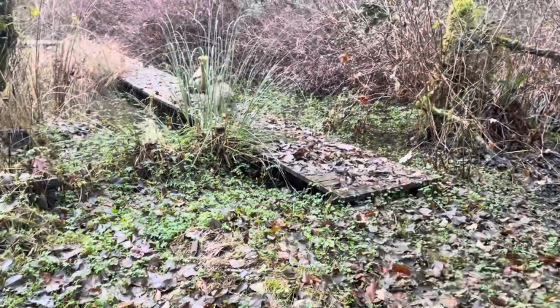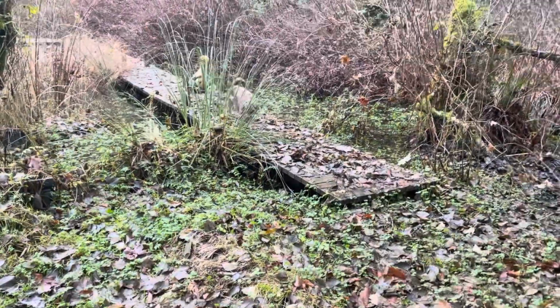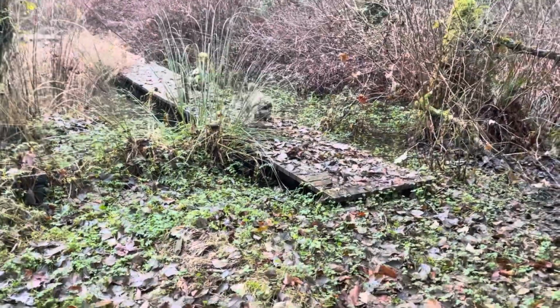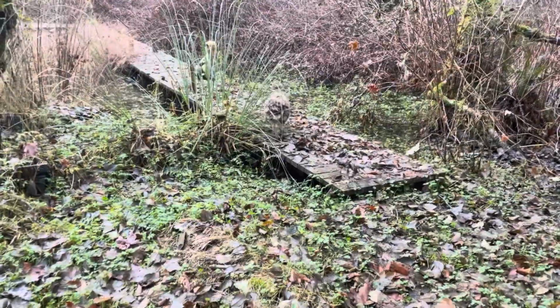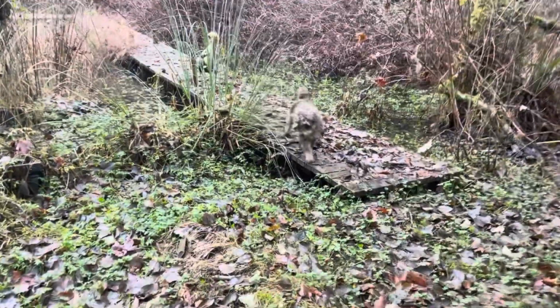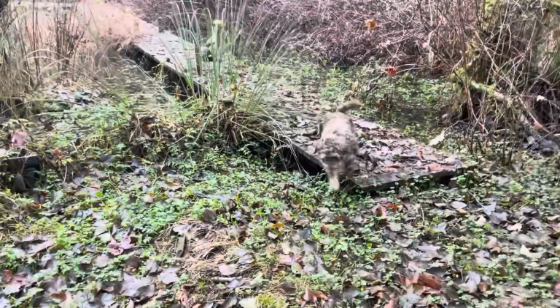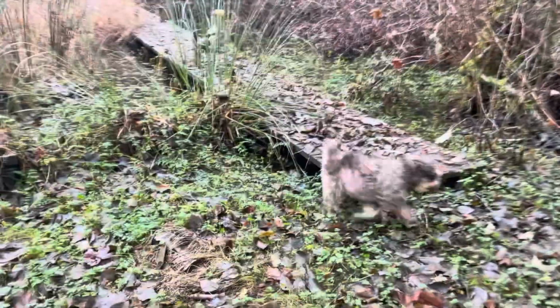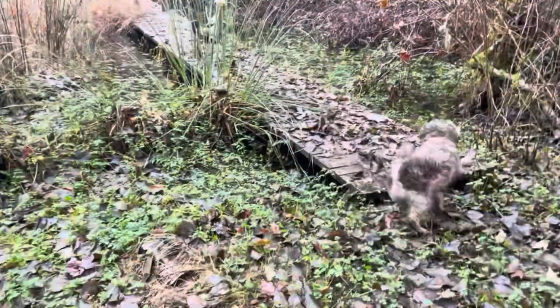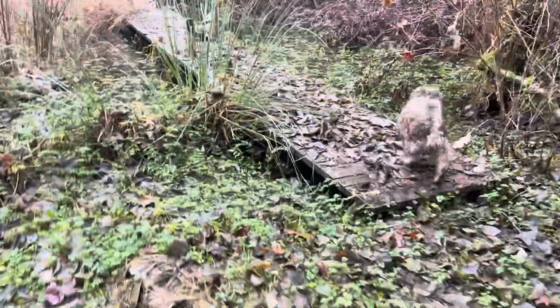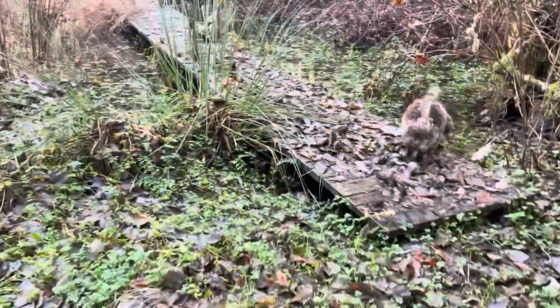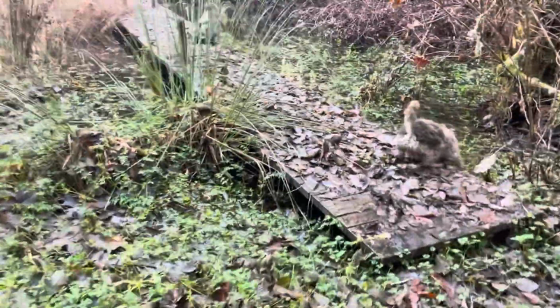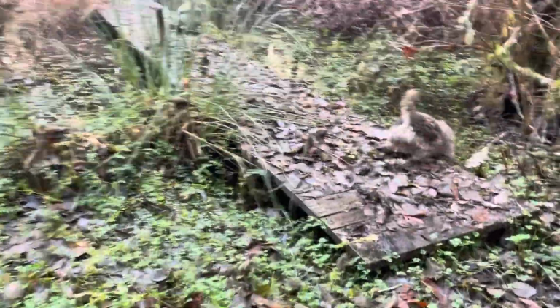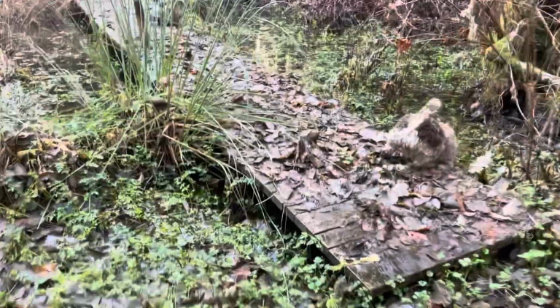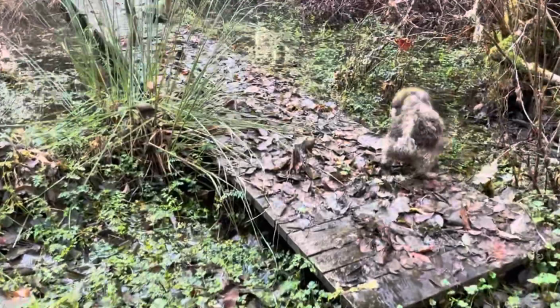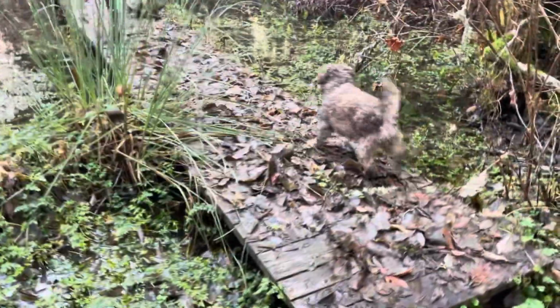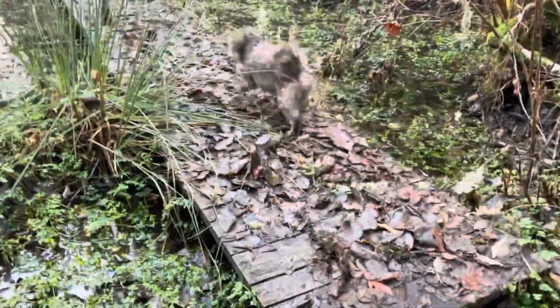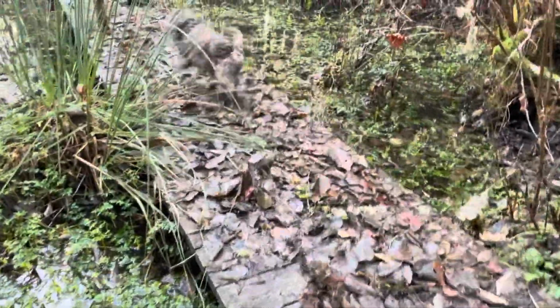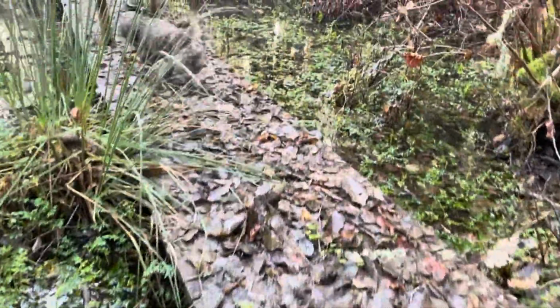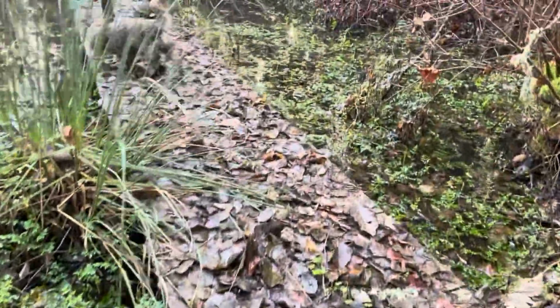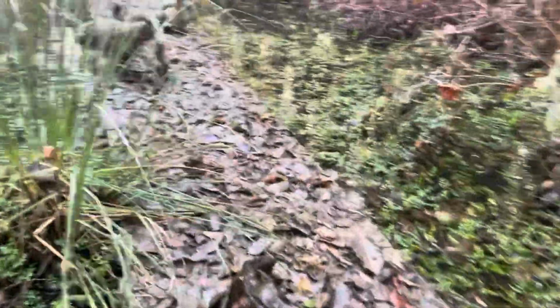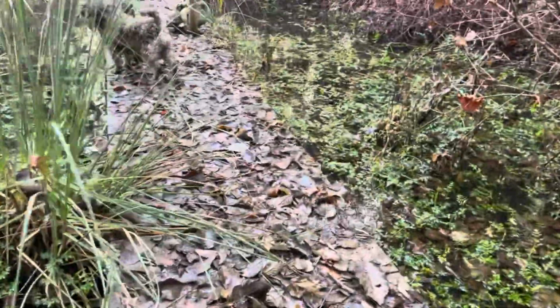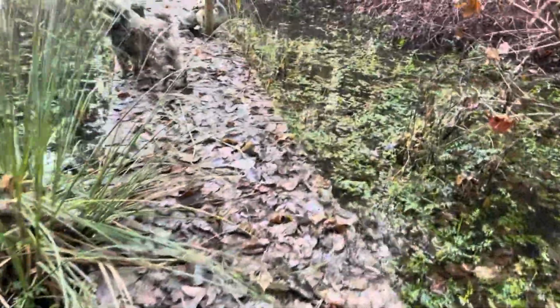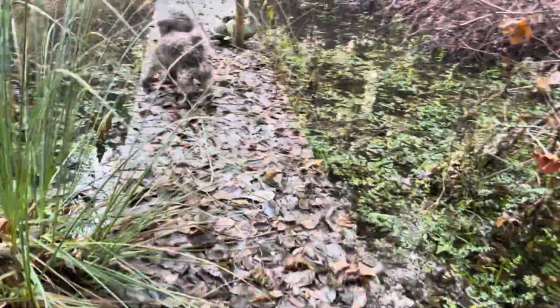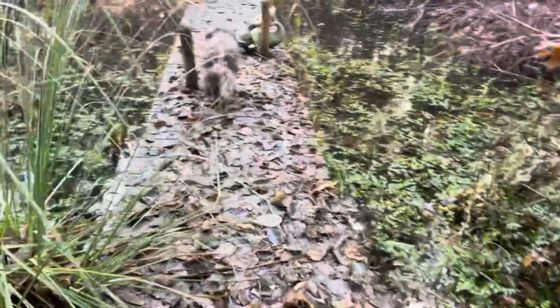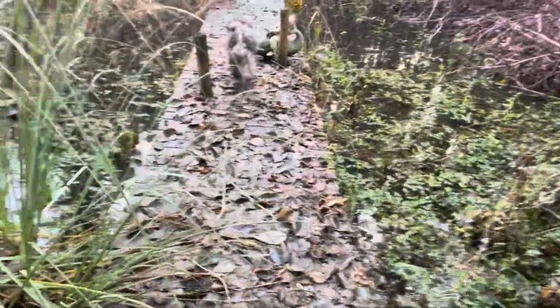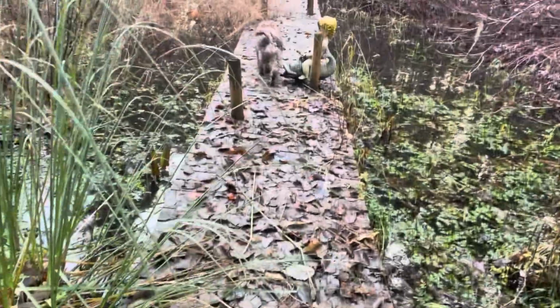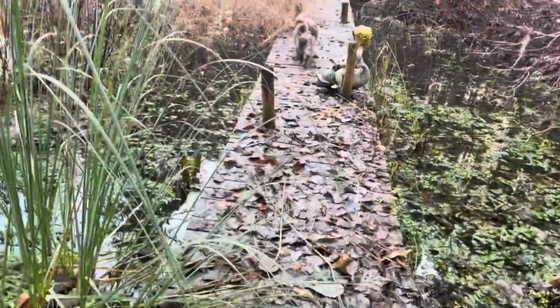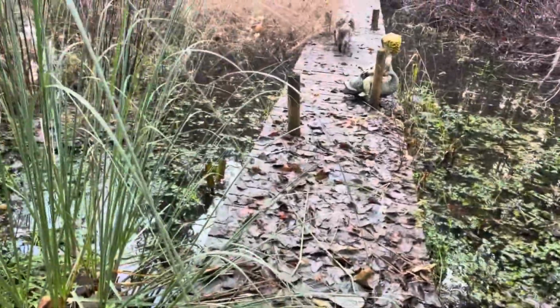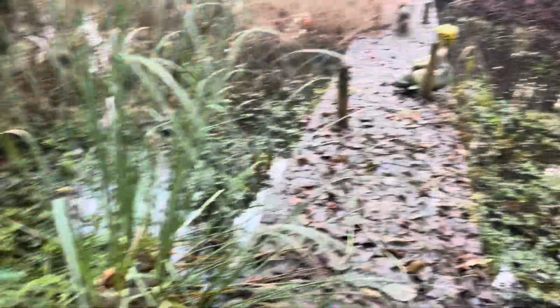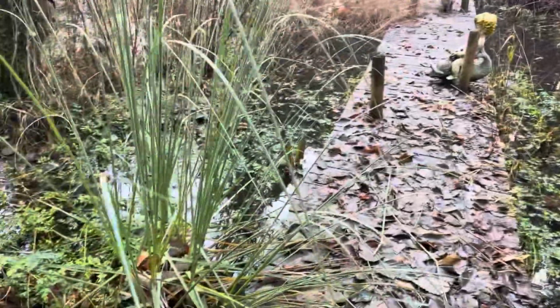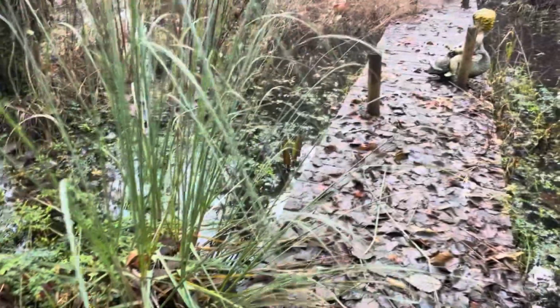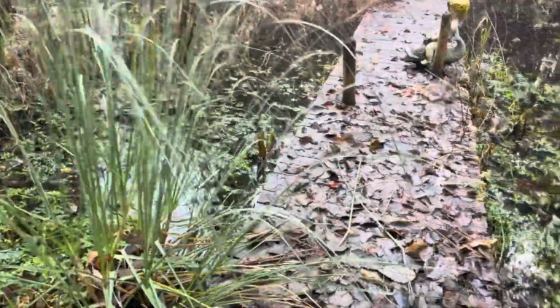Here we are at Island Miniature Schnauzers up in our forest on the dock. I have pack number four with me, and that's headed up by Wolfgang. He has three girls.